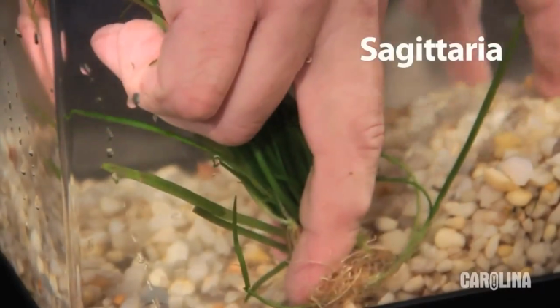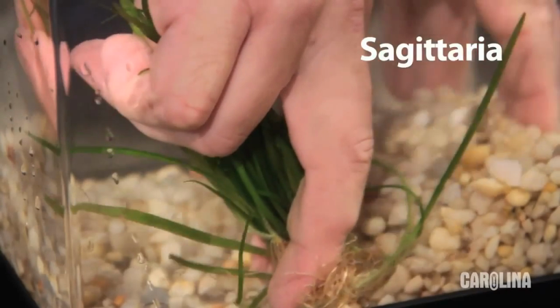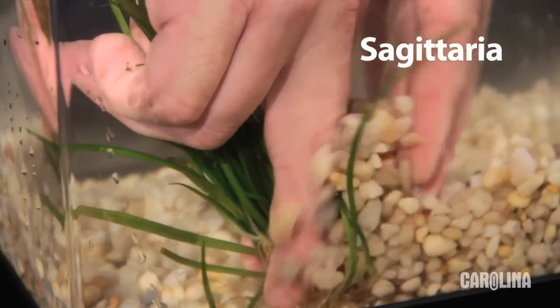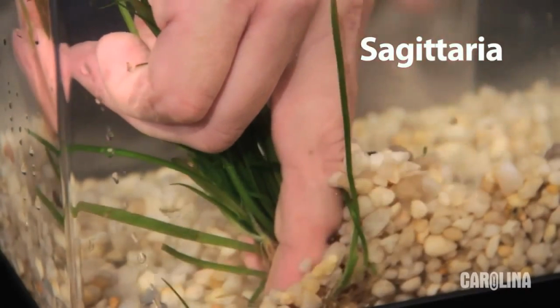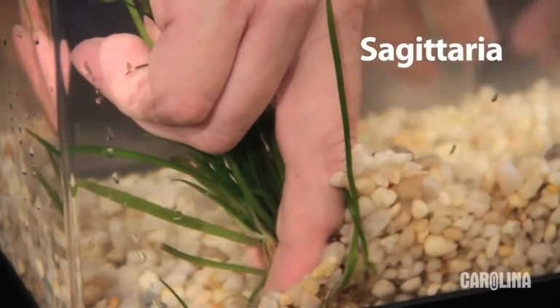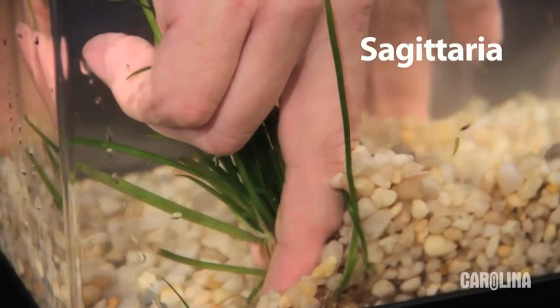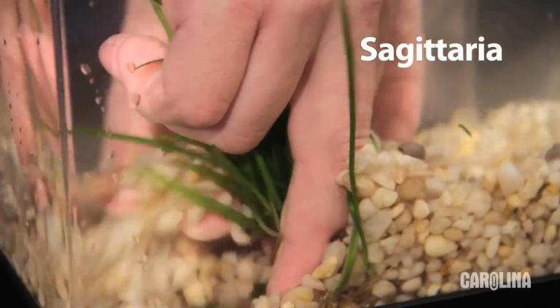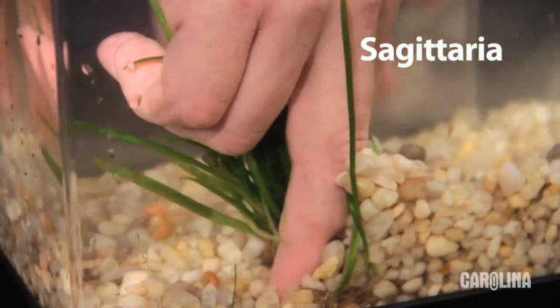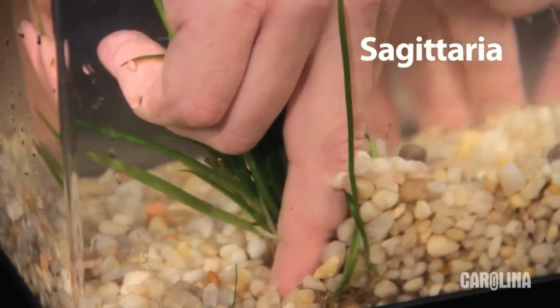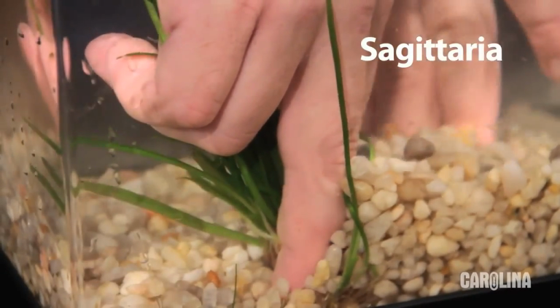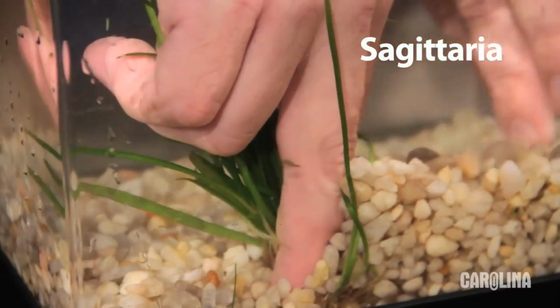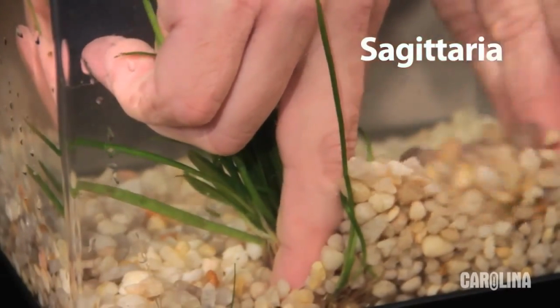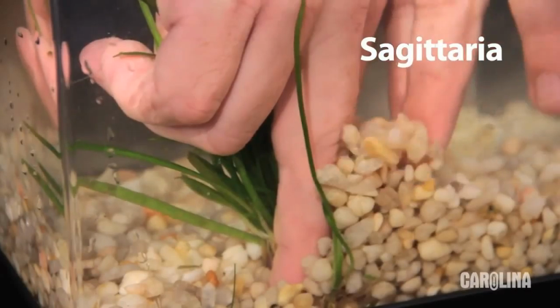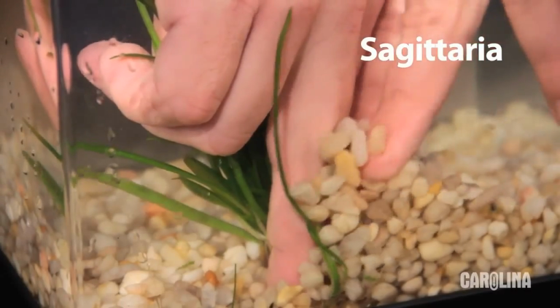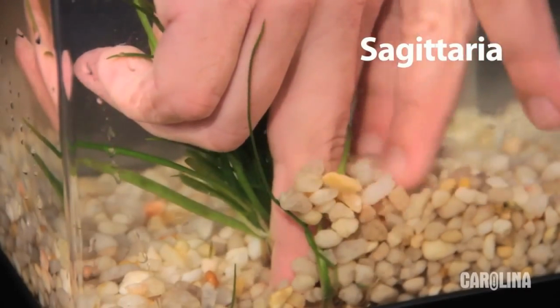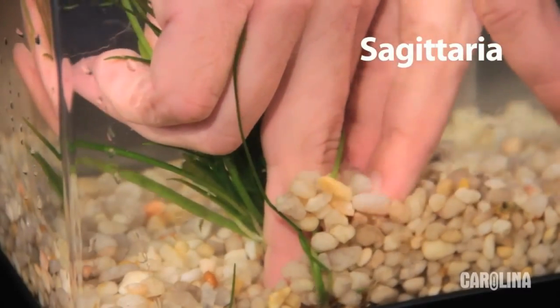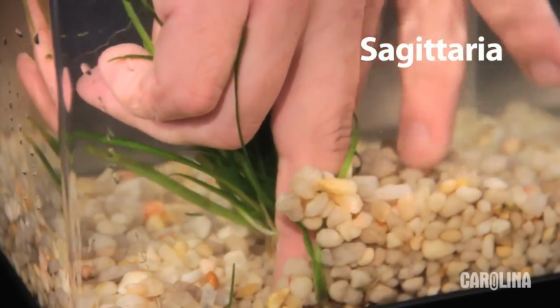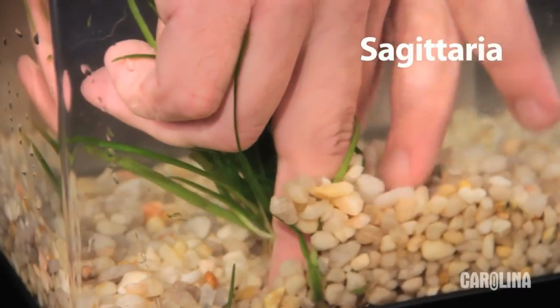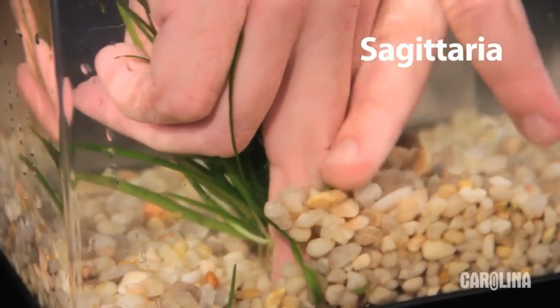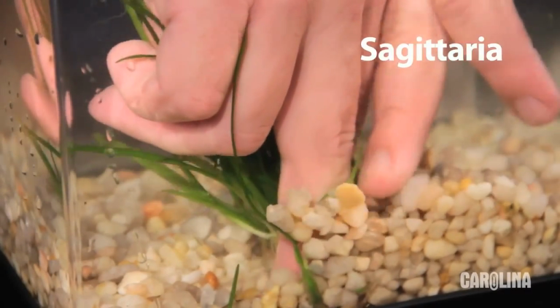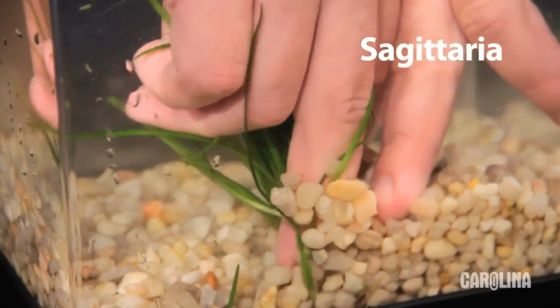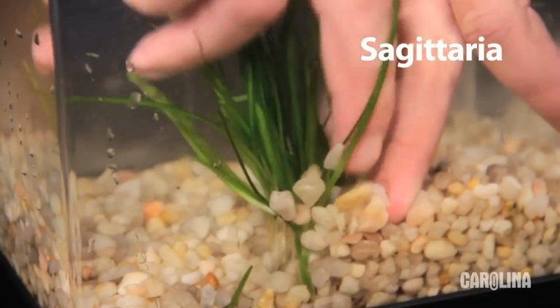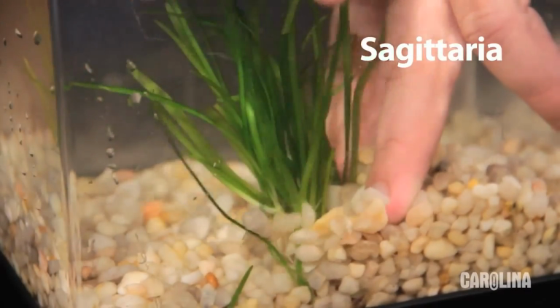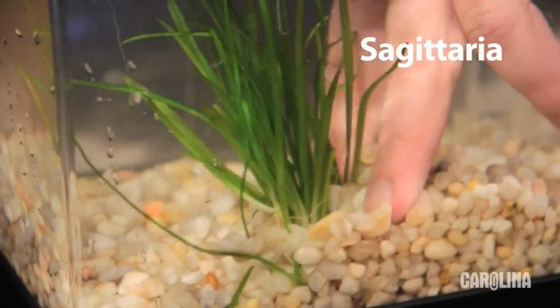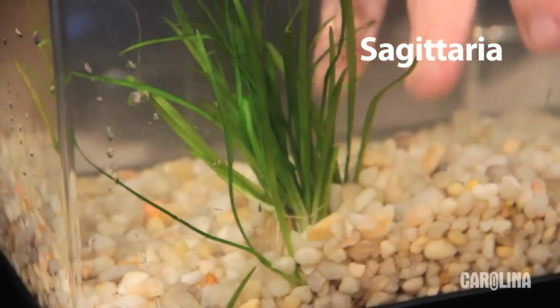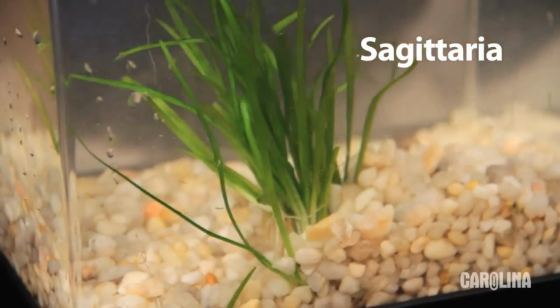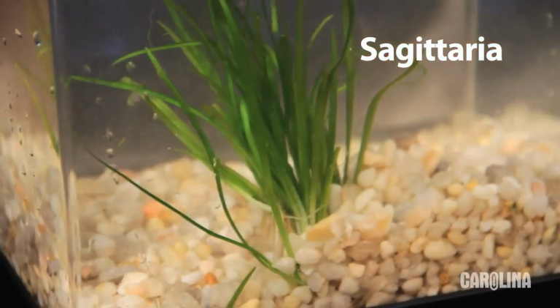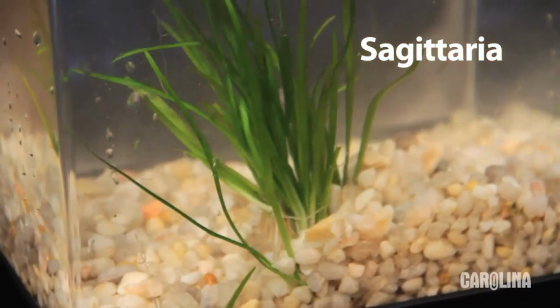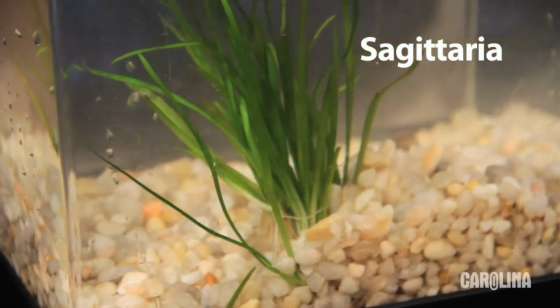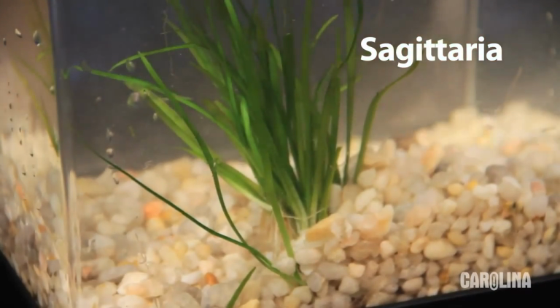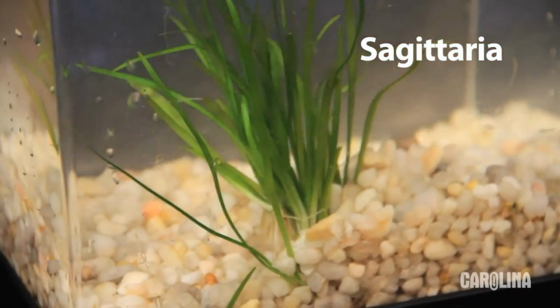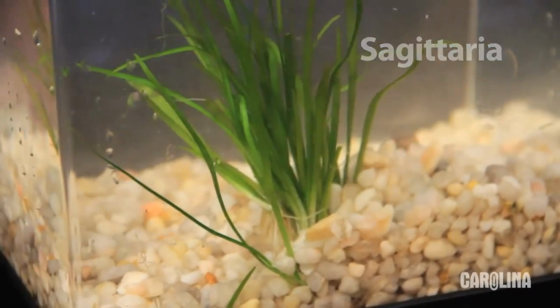Anchor the plant in the substrate. Then, if necessary, pull up on it until the crown is exposed. They reproduce by runners. In three months, one plant may produce four, six, or even eight offspring.